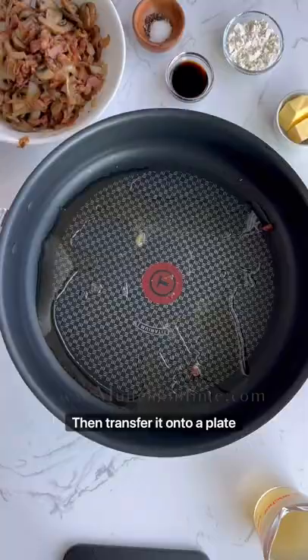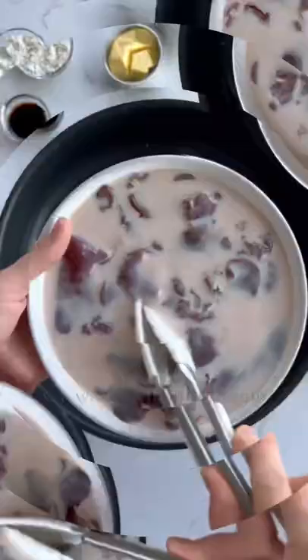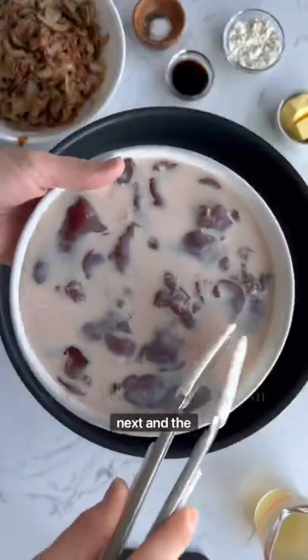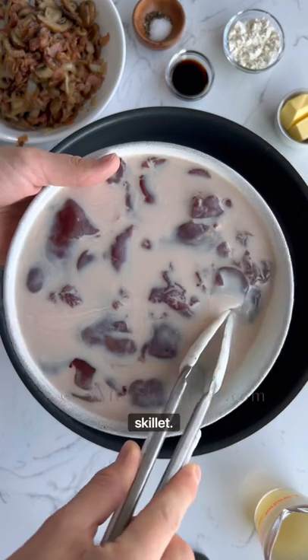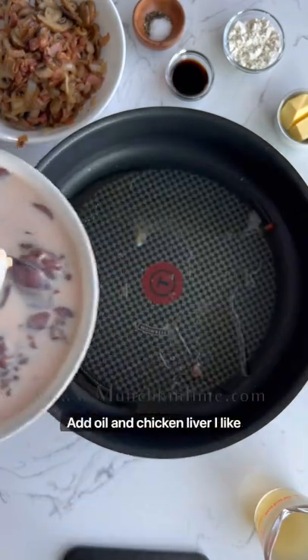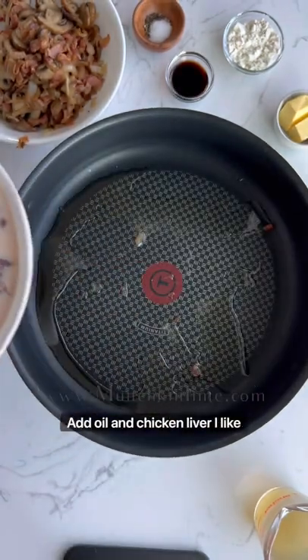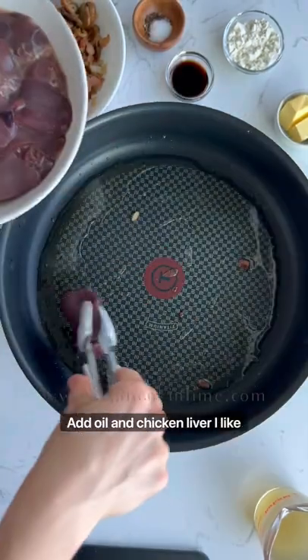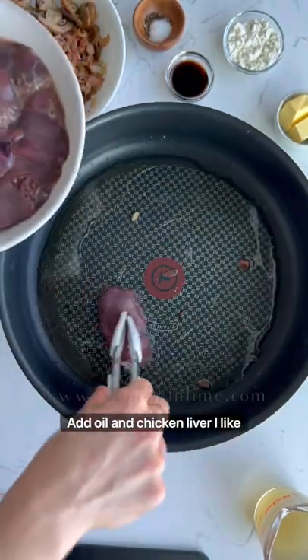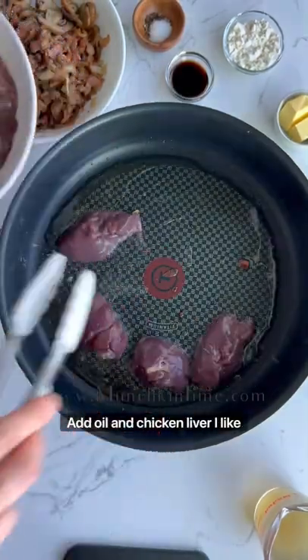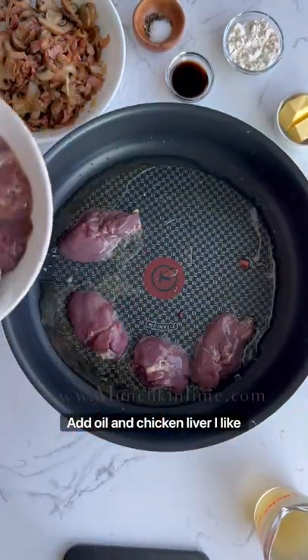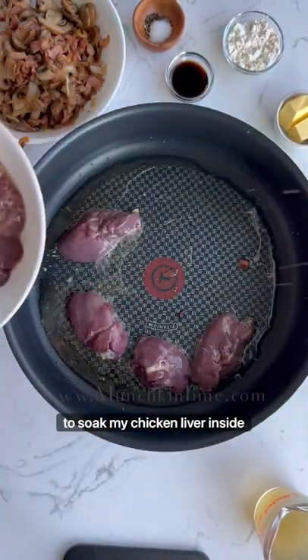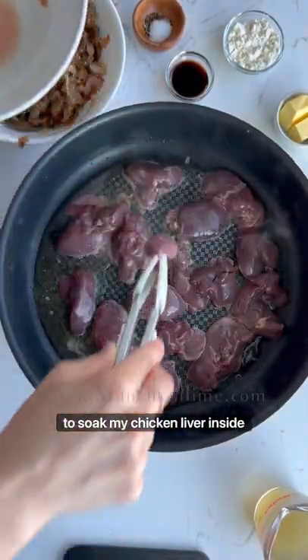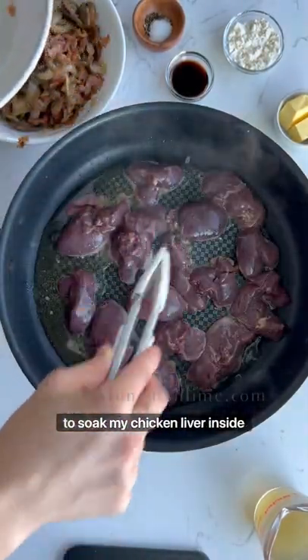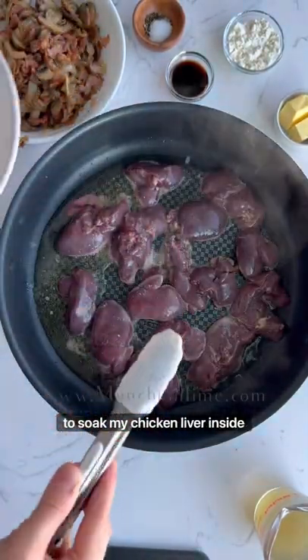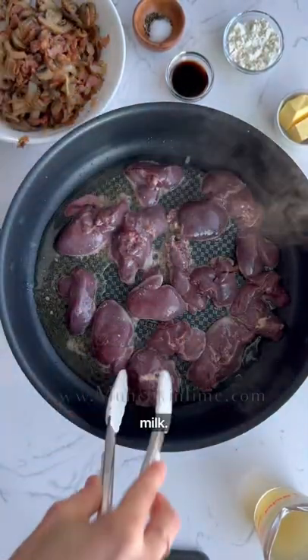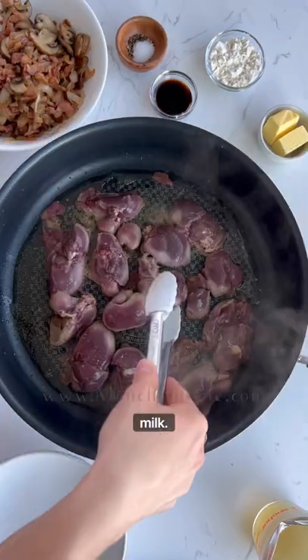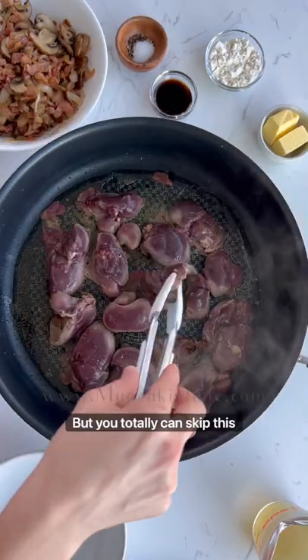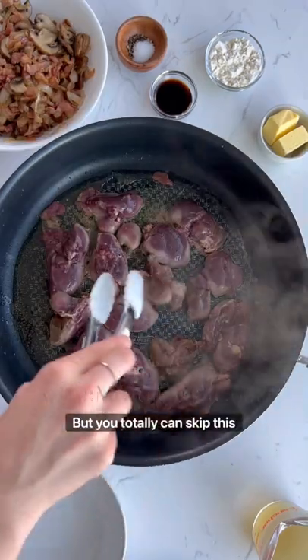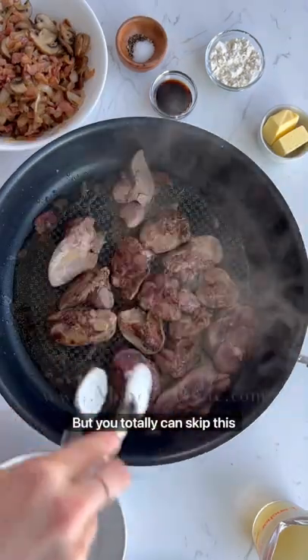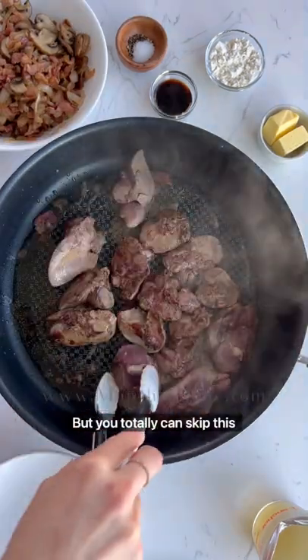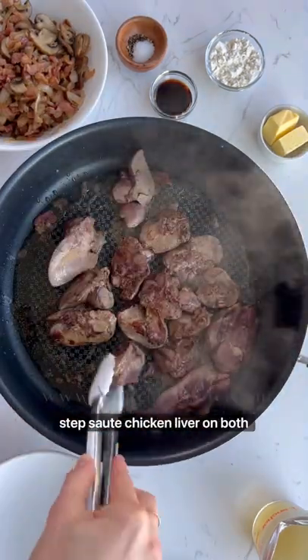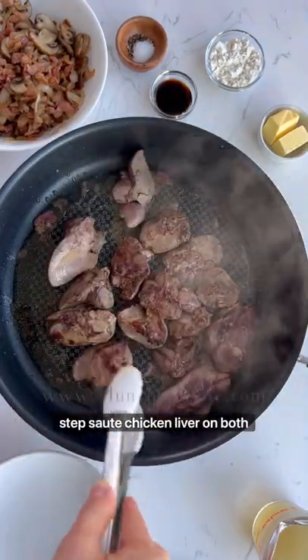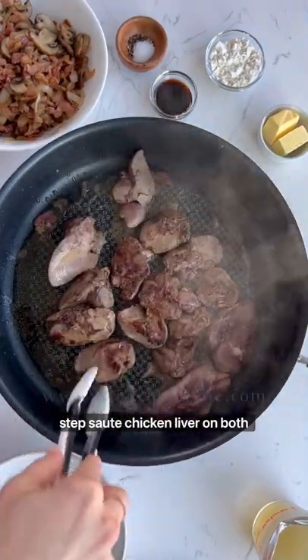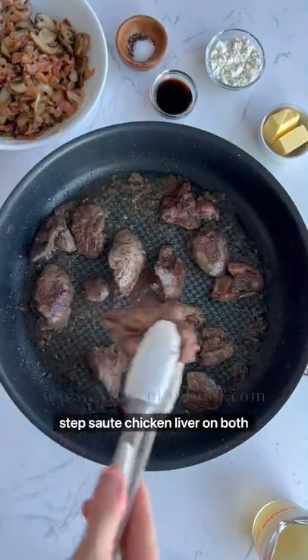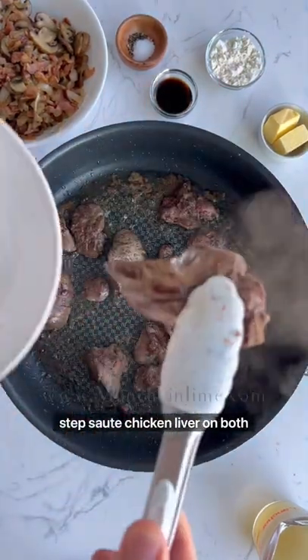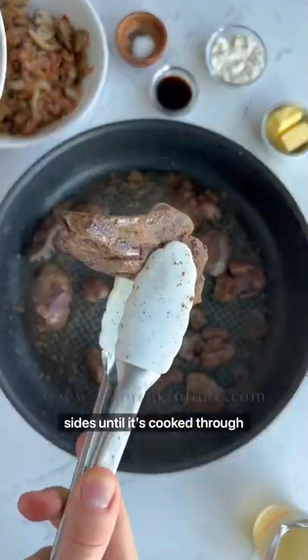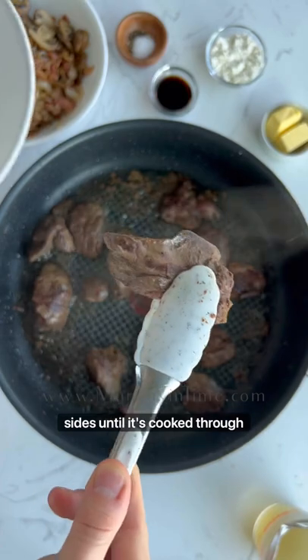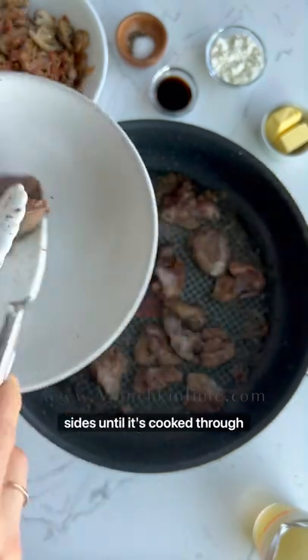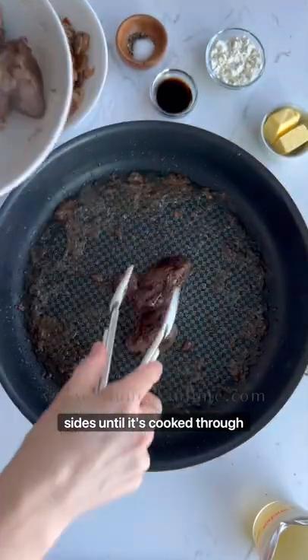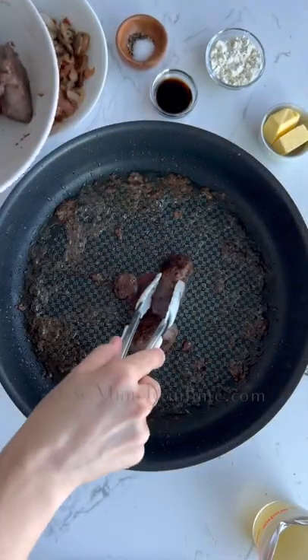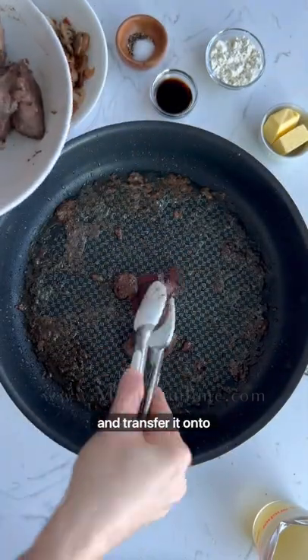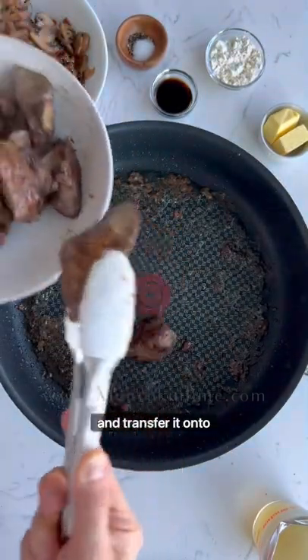Next, in the skillet add oil and chicken liver. I like to soak my chicken liver in milk, but you can totally skip this step. Sauté chicken liver on both sides until it's cooked through, then transfer it onto a plate.